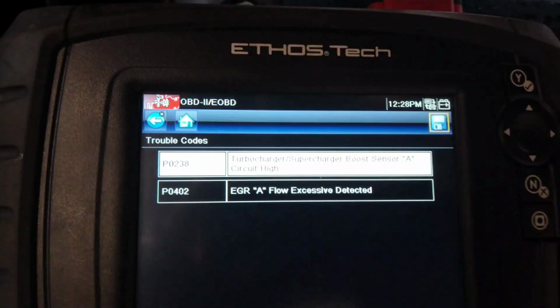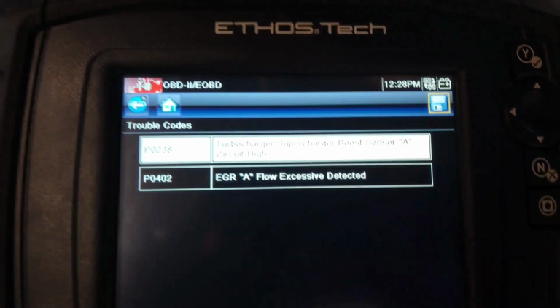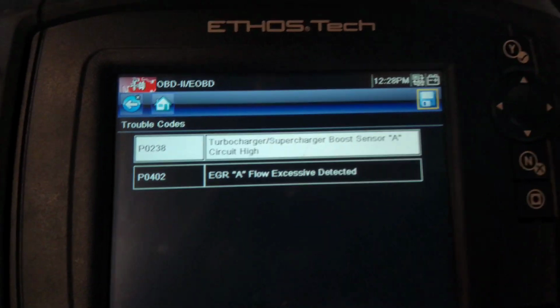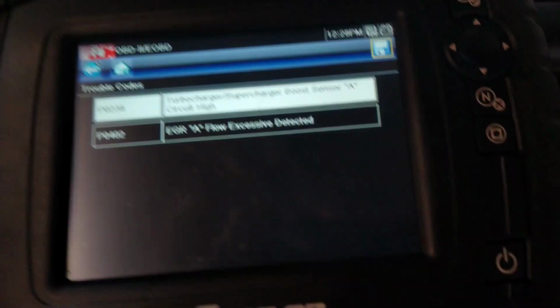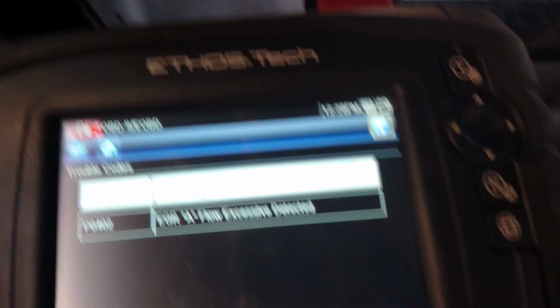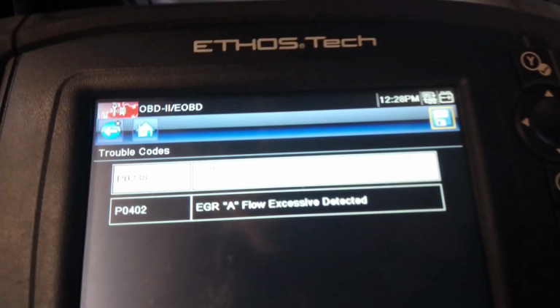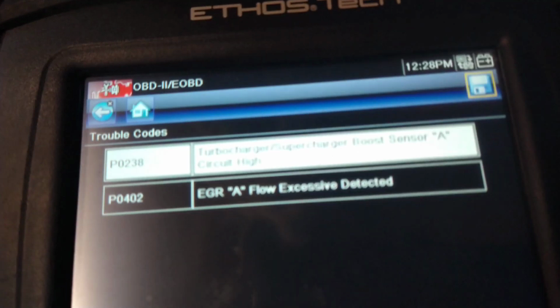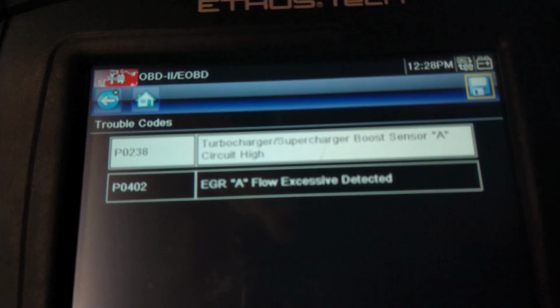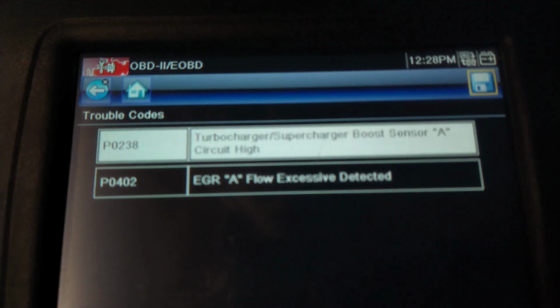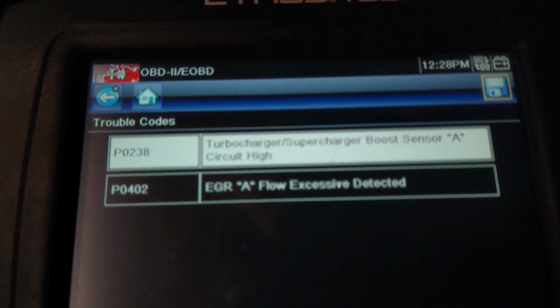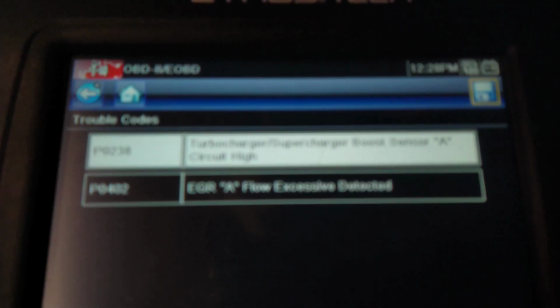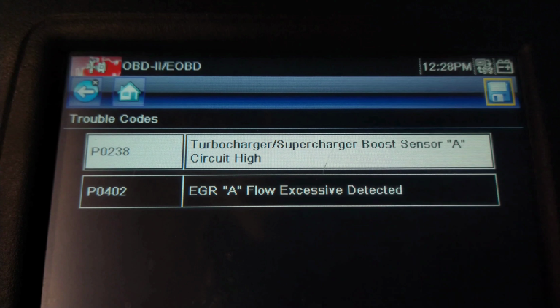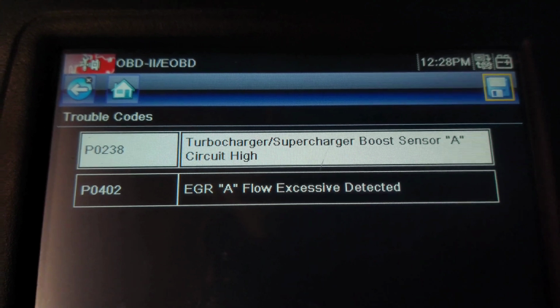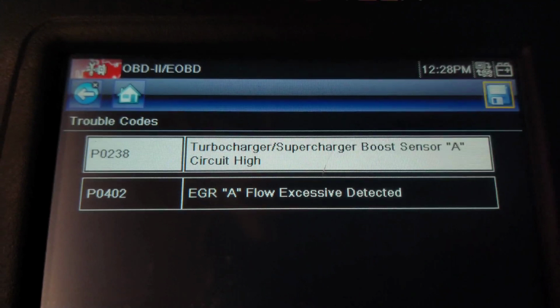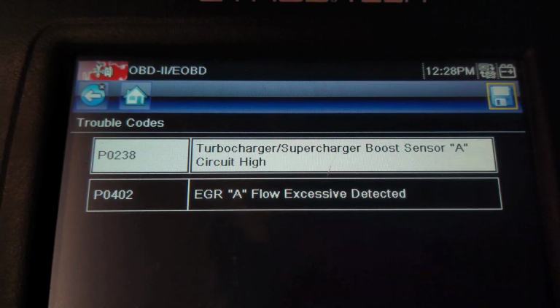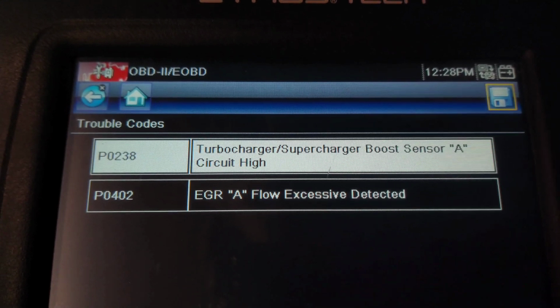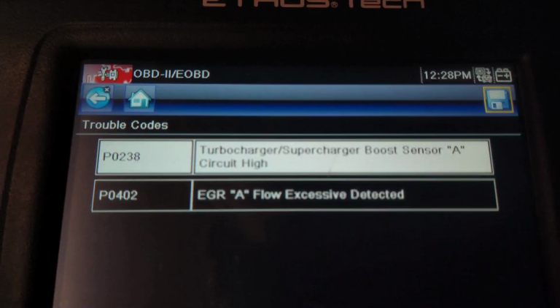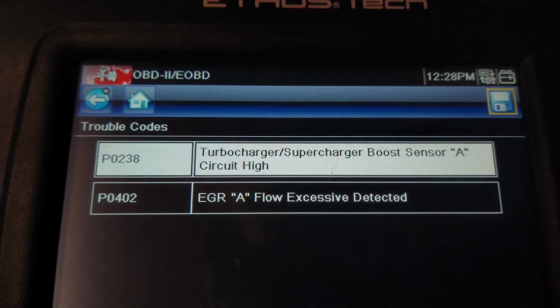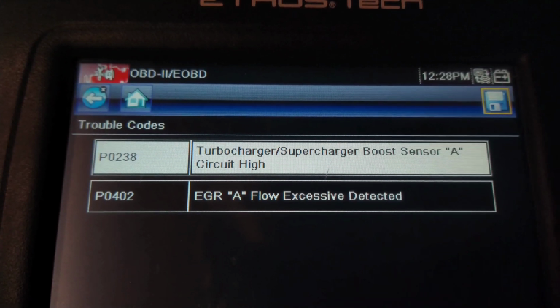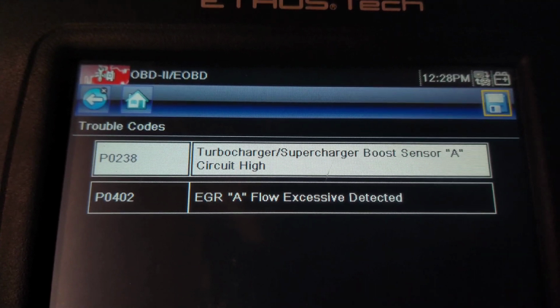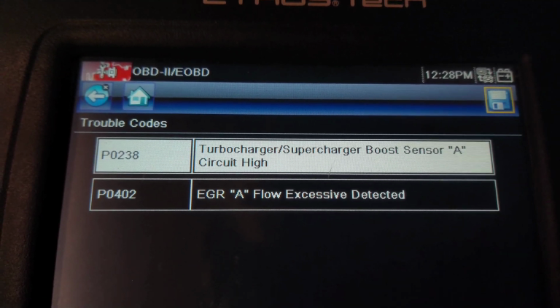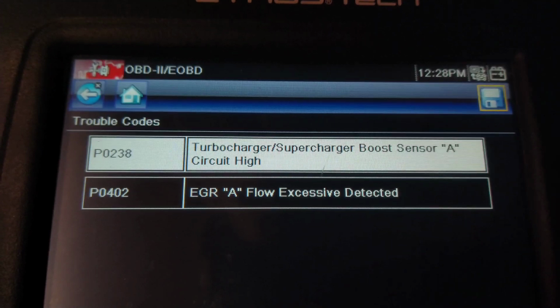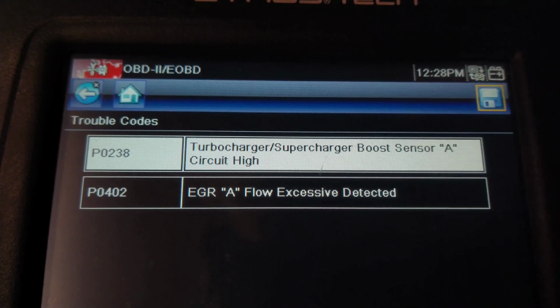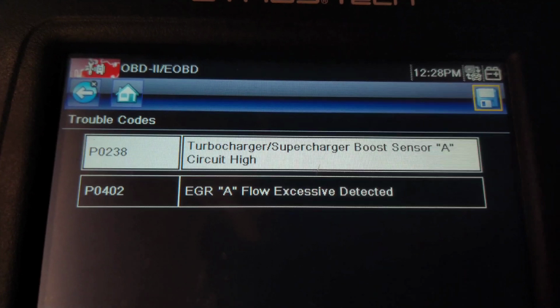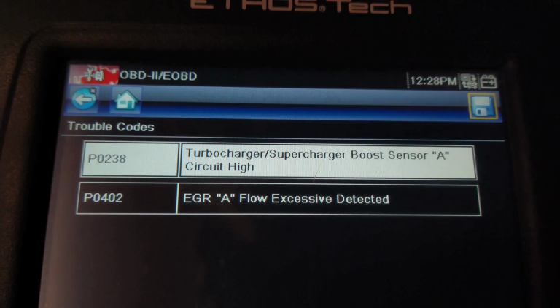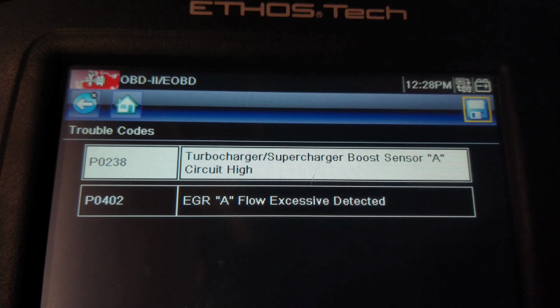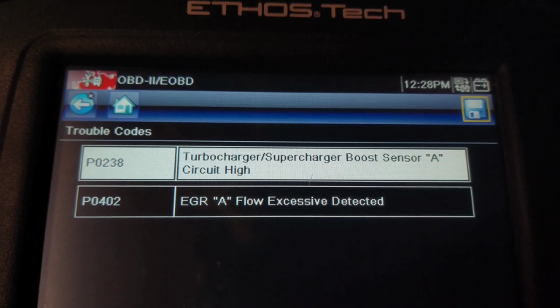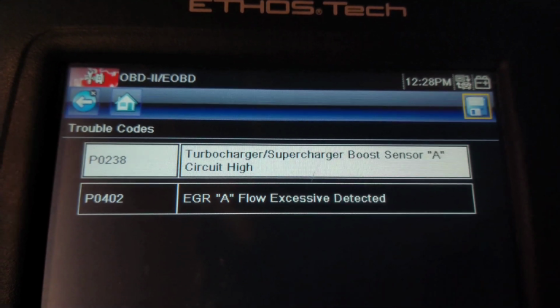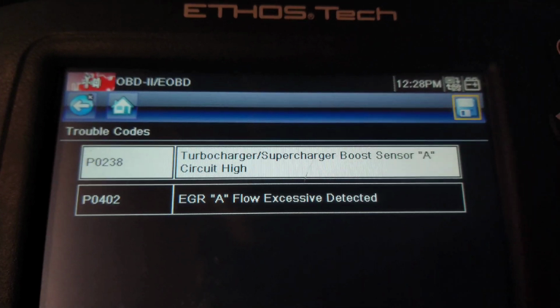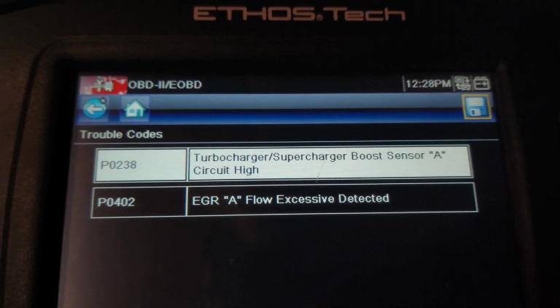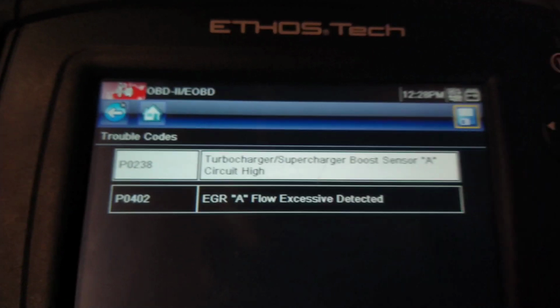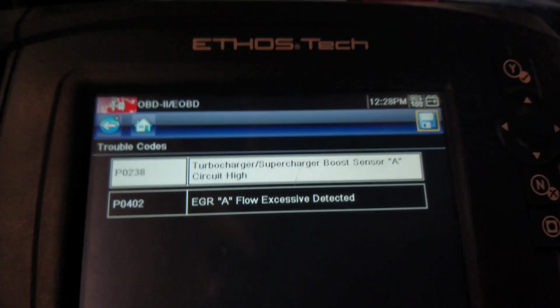There's the fault codes: Turbo Boost Pressure, Boost Sensor A Circuit High, and an AGR code.